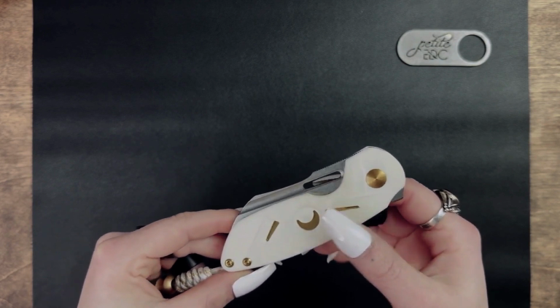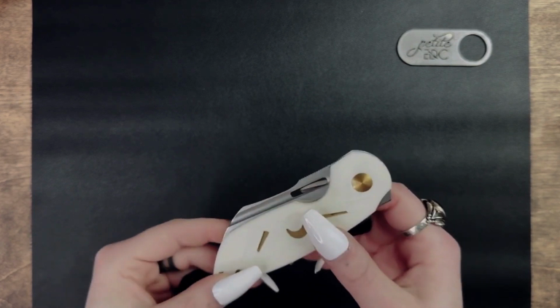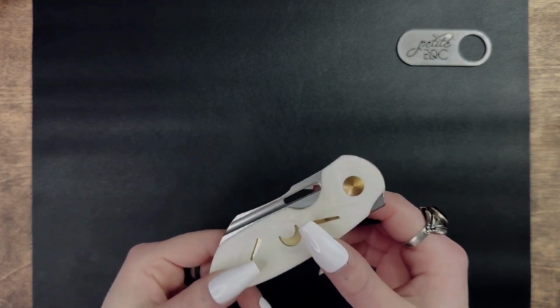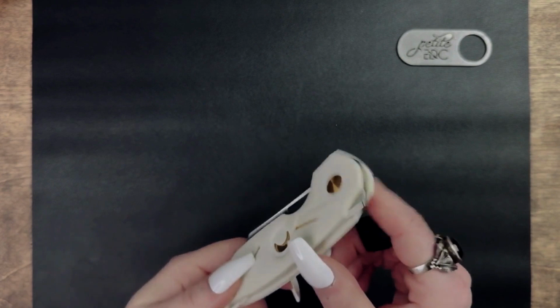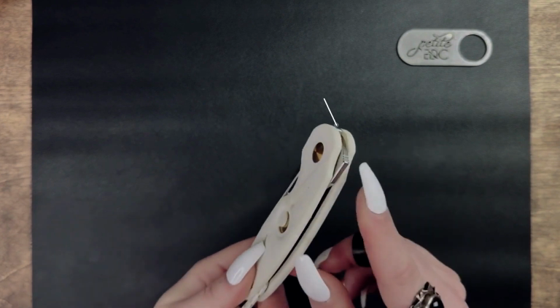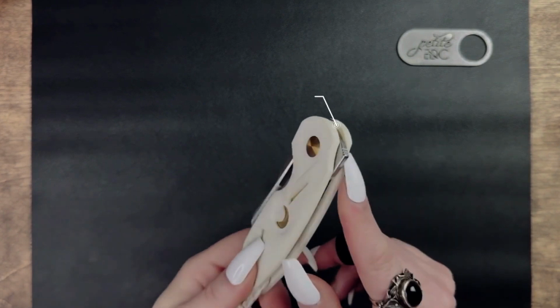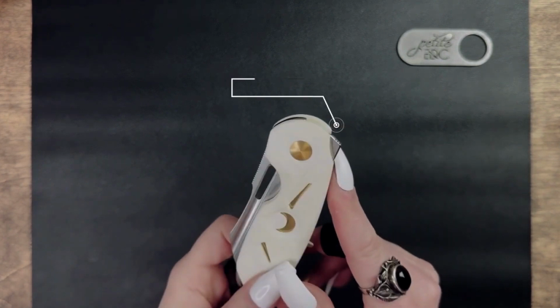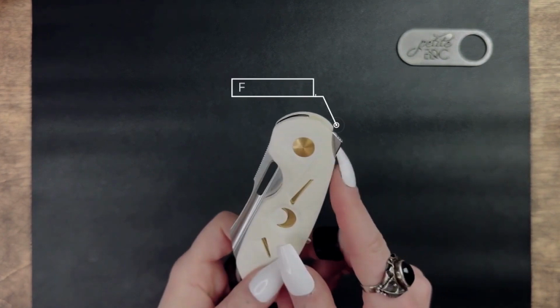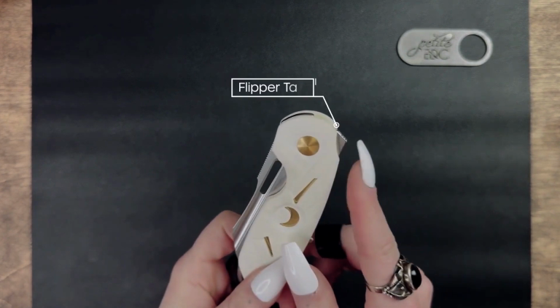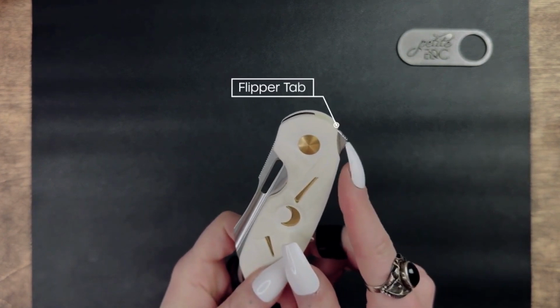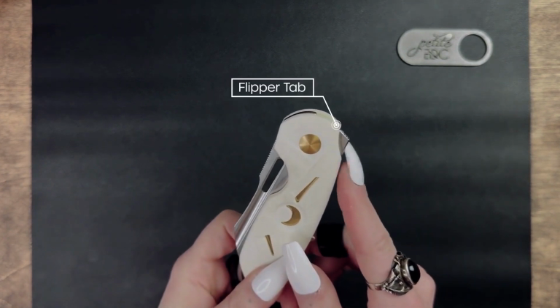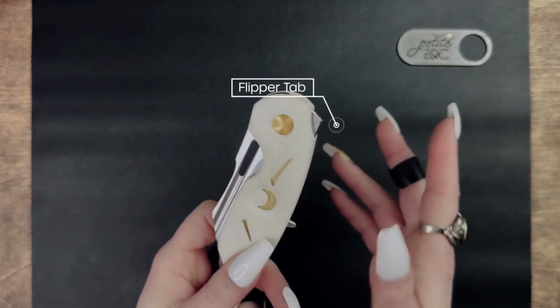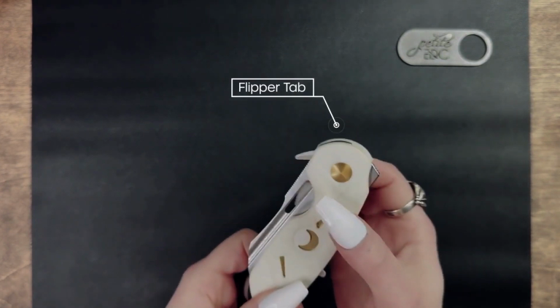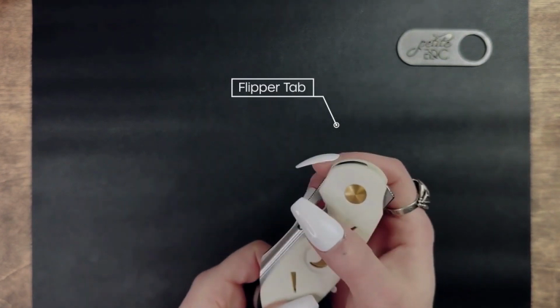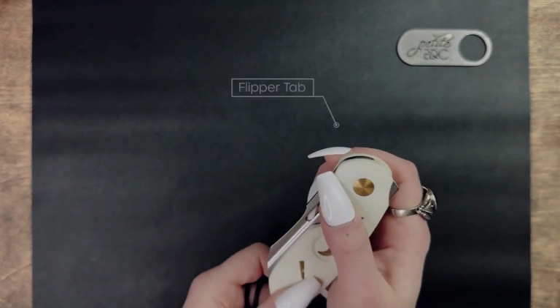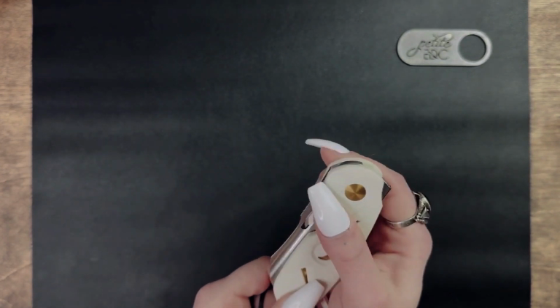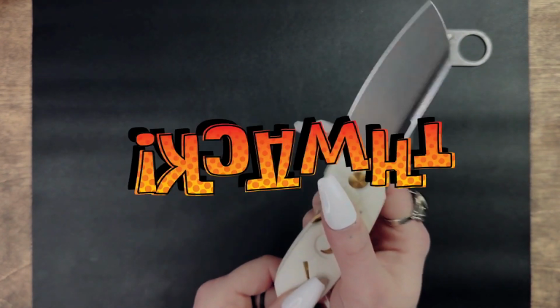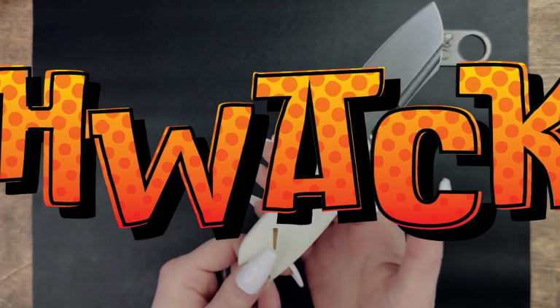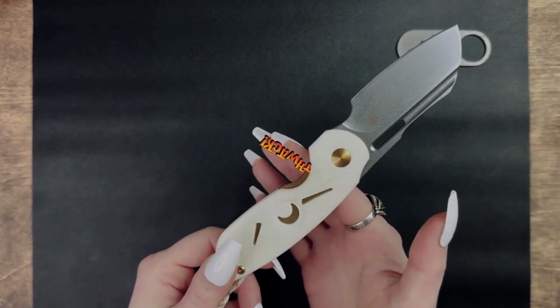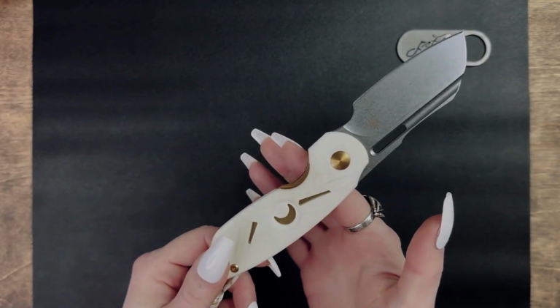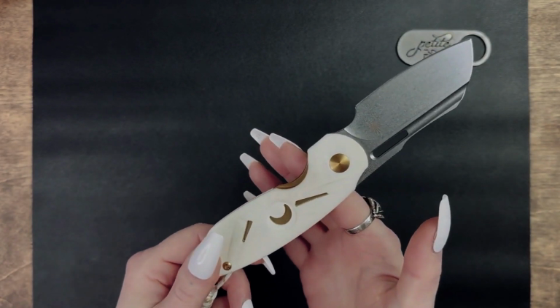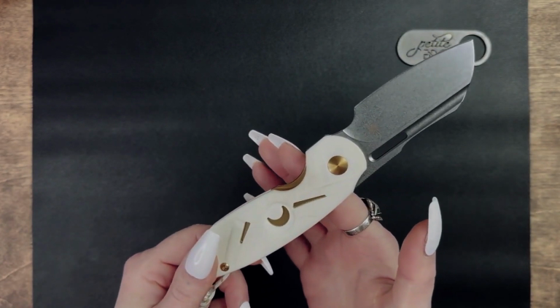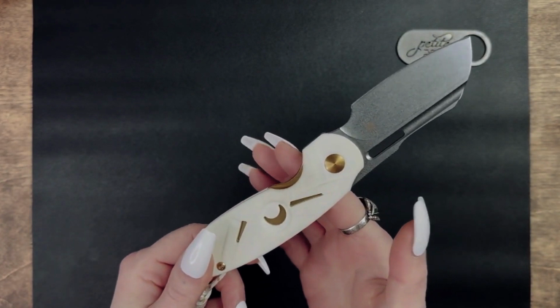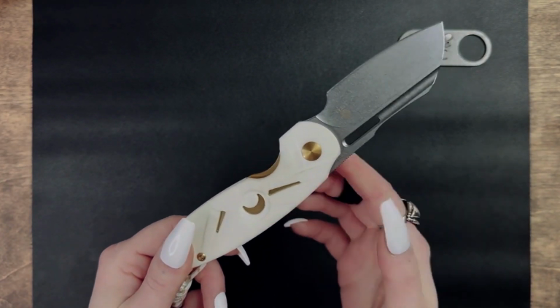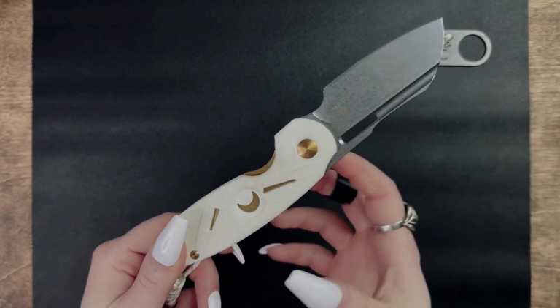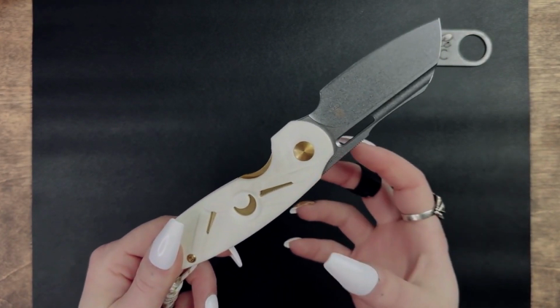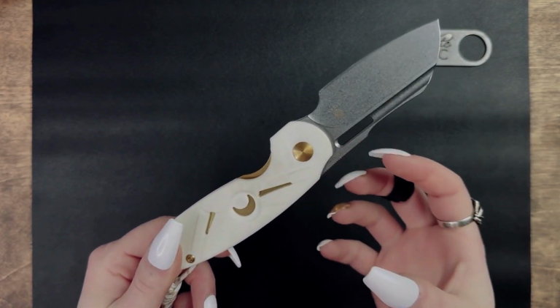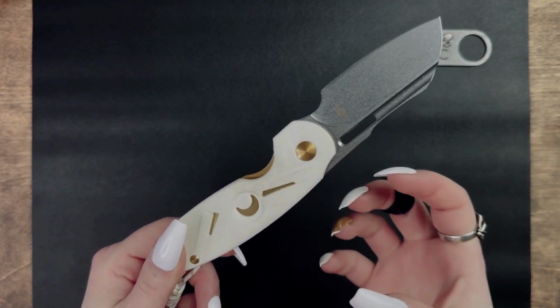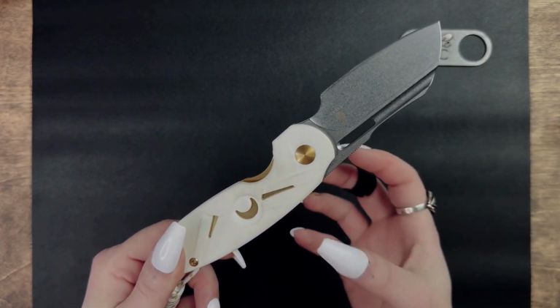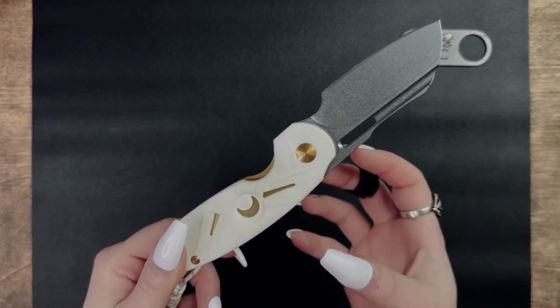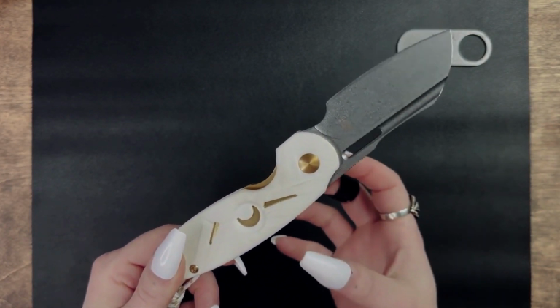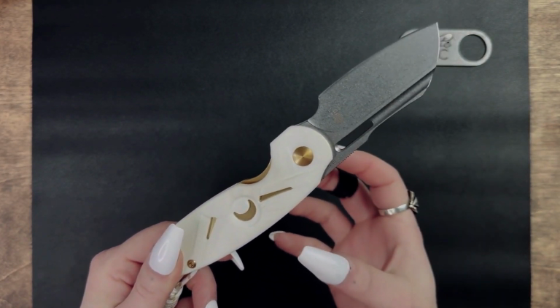To deploy this knife, you can use the flipper tab, or the way I prefer is to use the thumb hole in the blade for more of a thwacking sound effect.